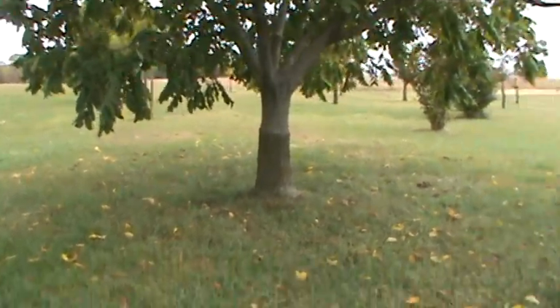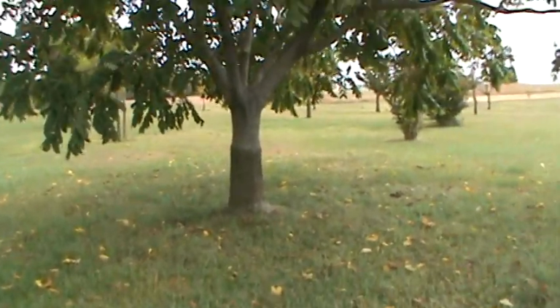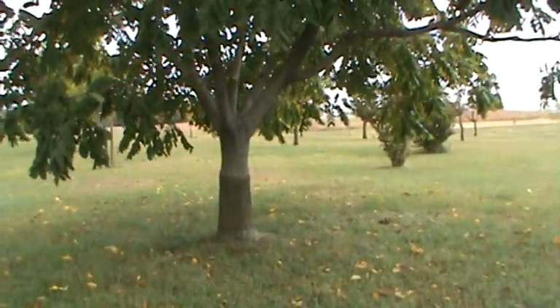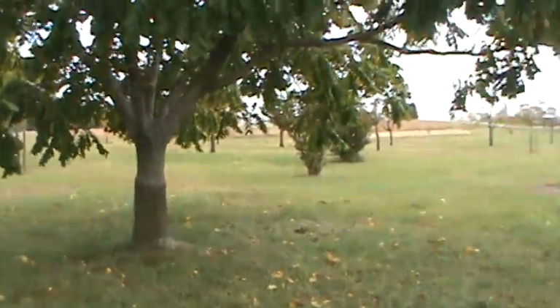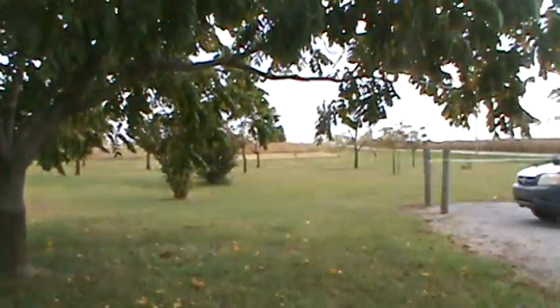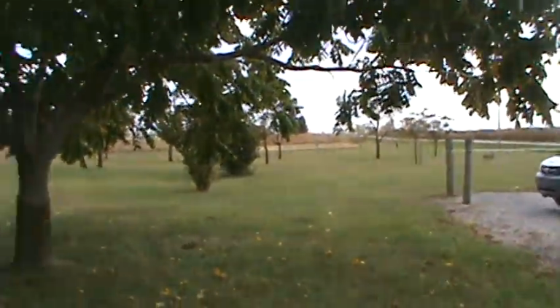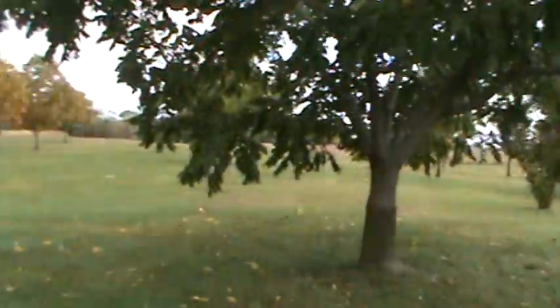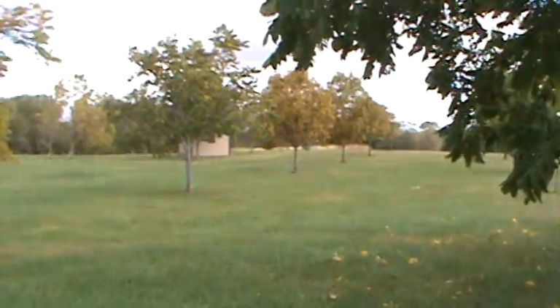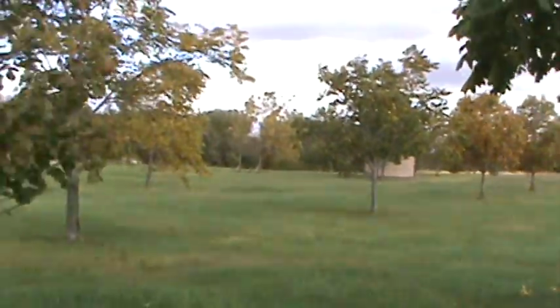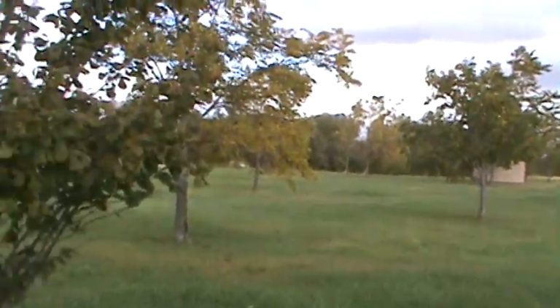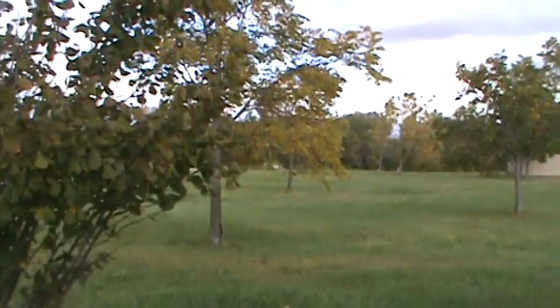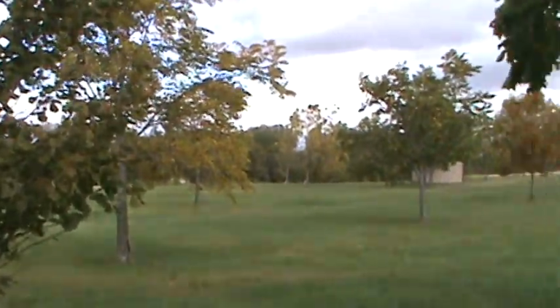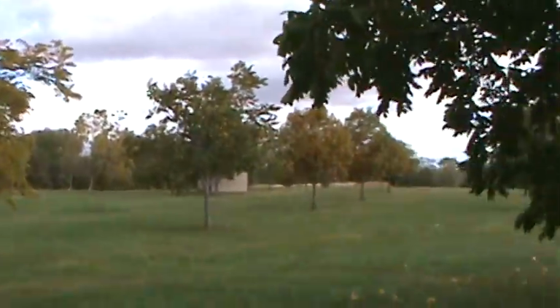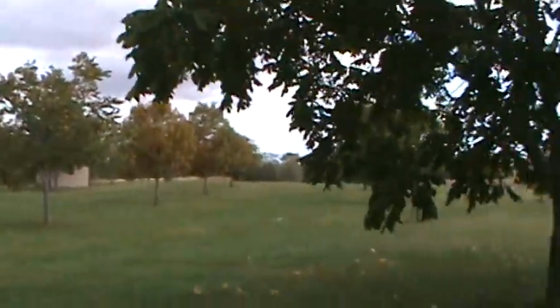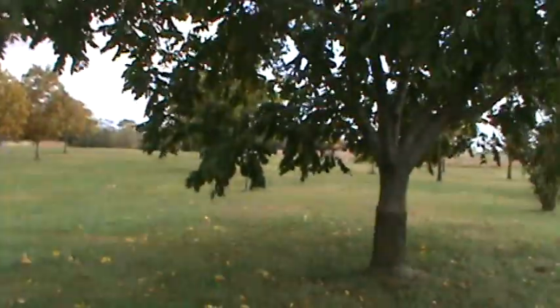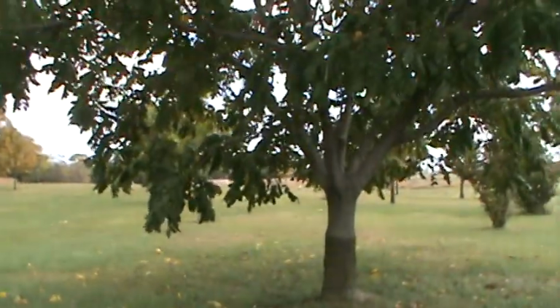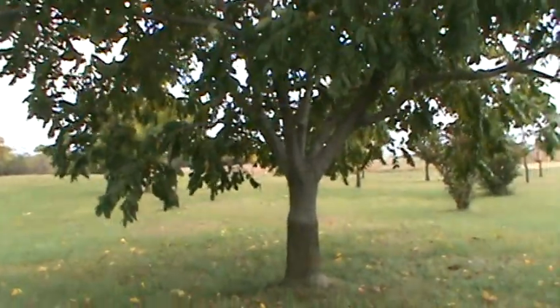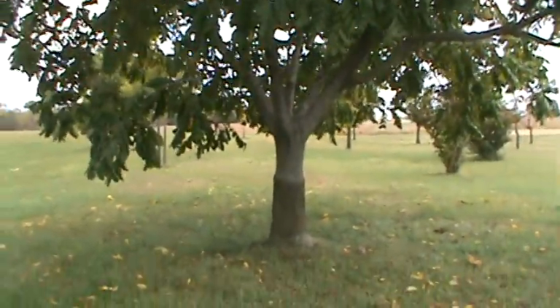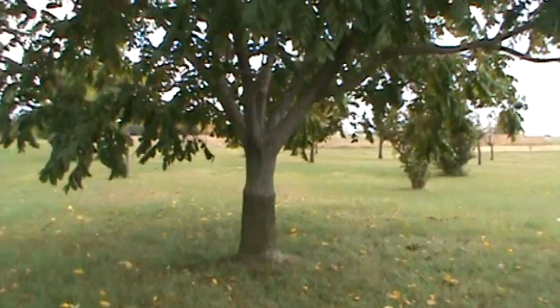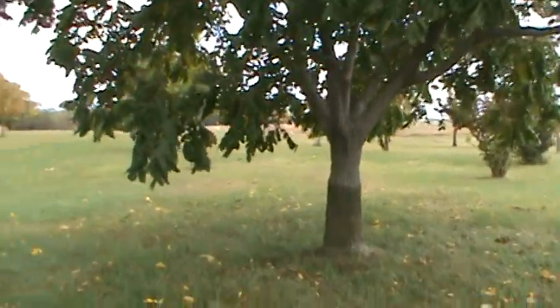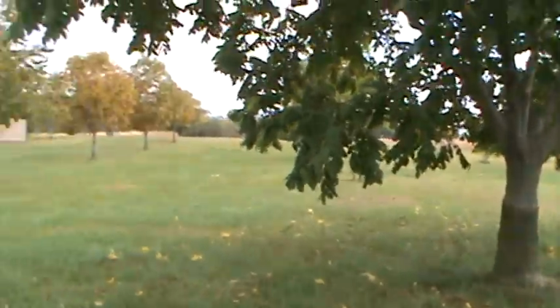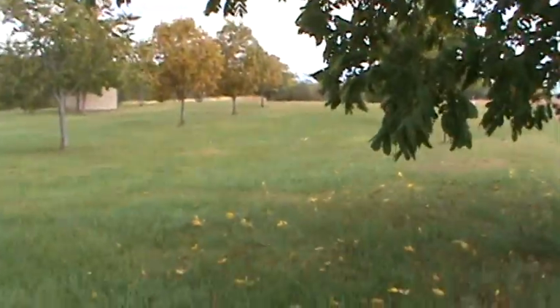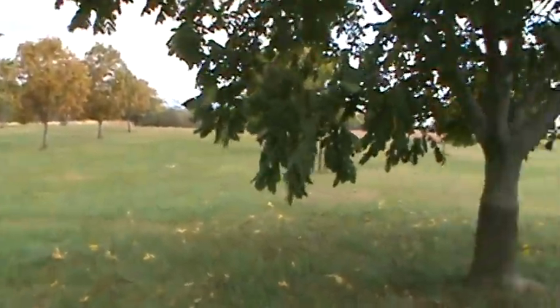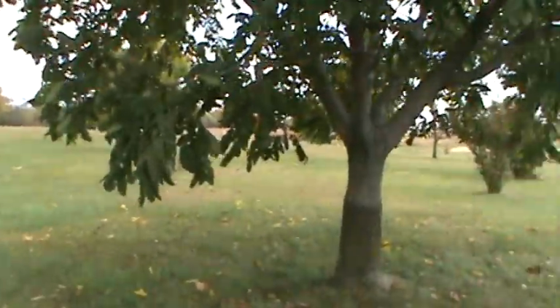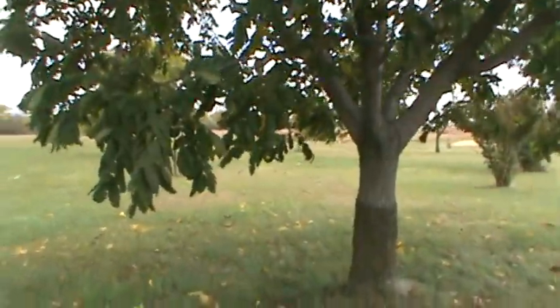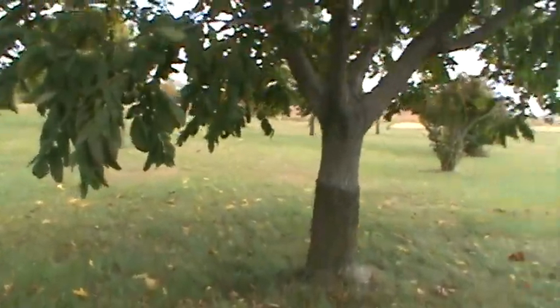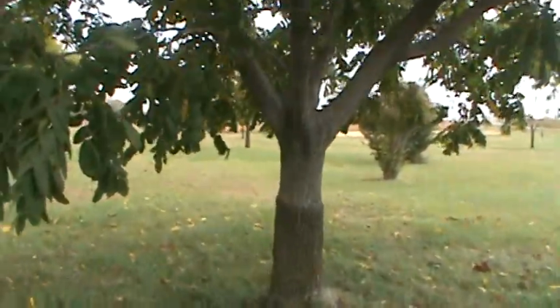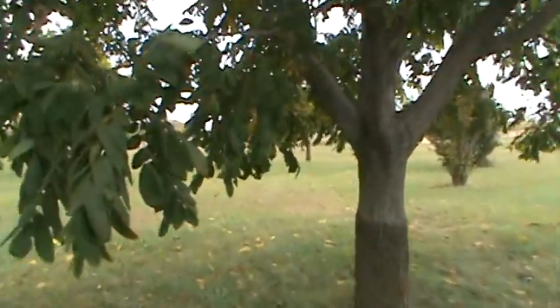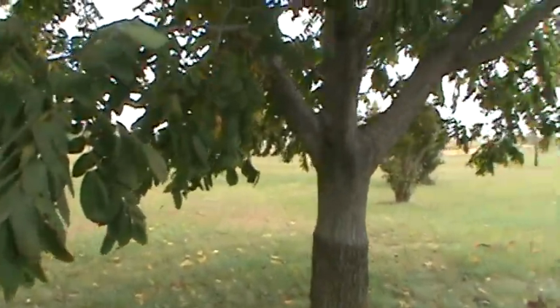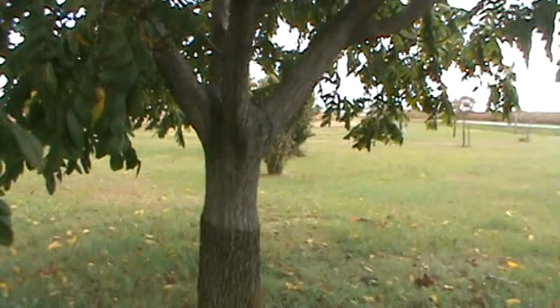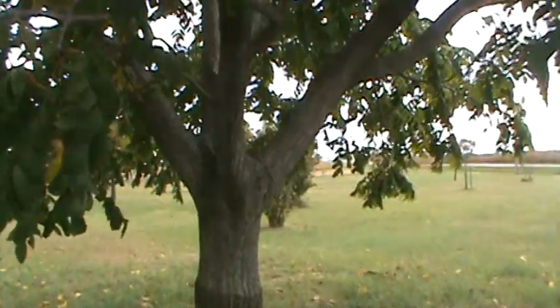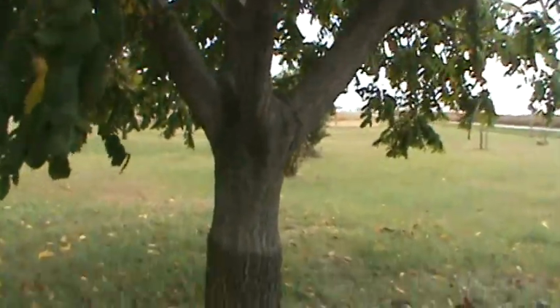I'm here at the Gwinn Conservation Area at the Mollie Caron Agricultural Center at OSU. This is a nut planting the Ohio Nut Growers planted several years ago. Most of the trees were planted in 2008.